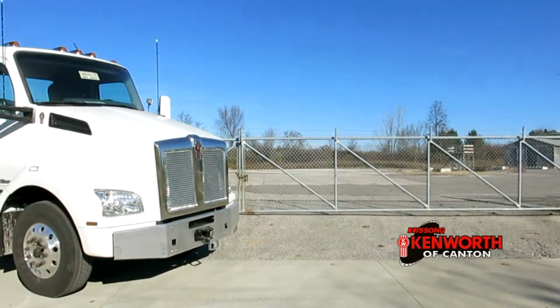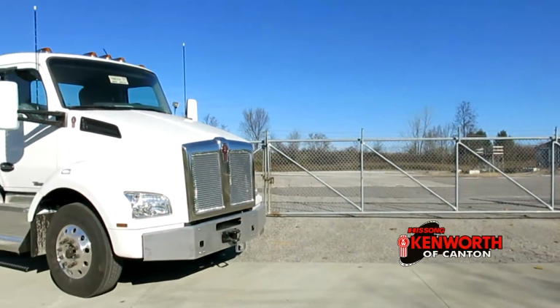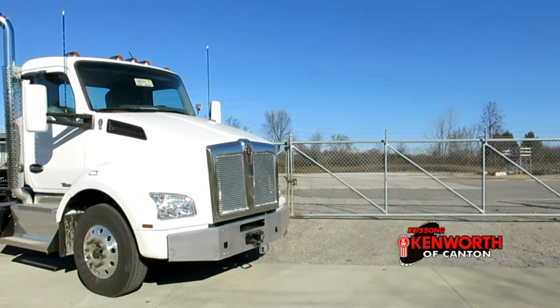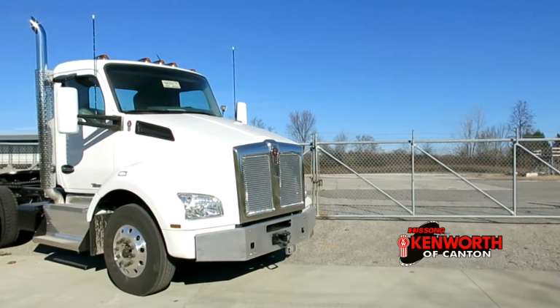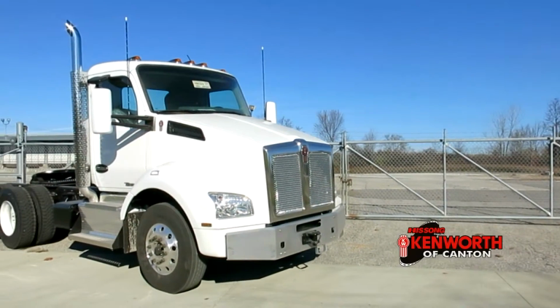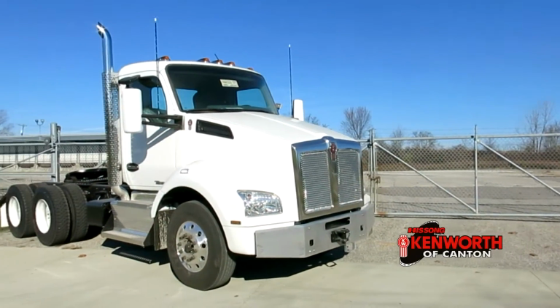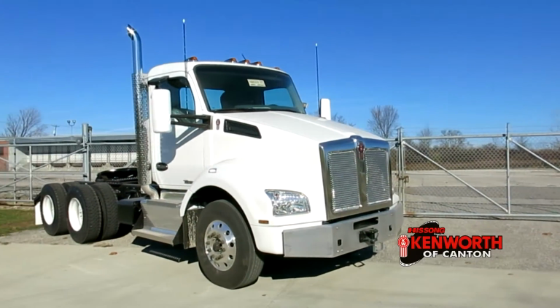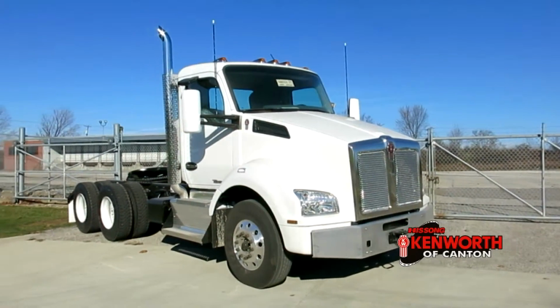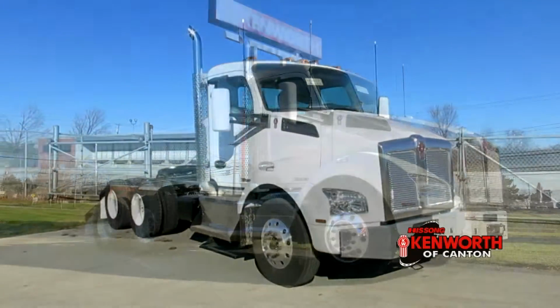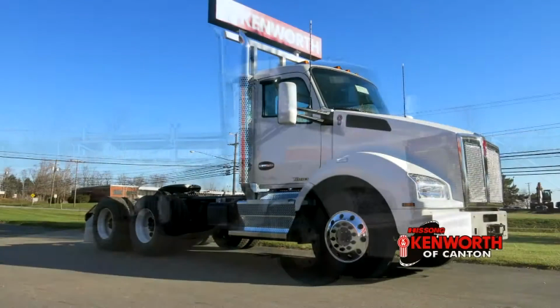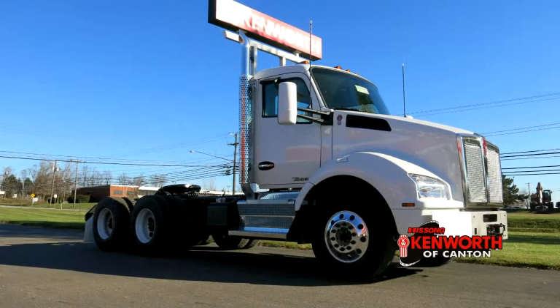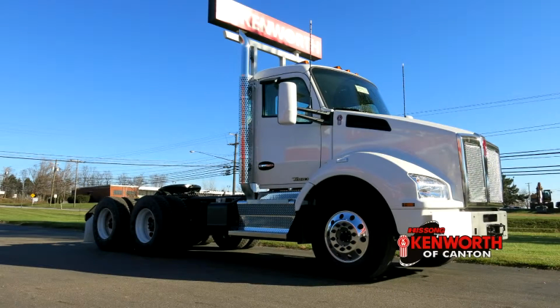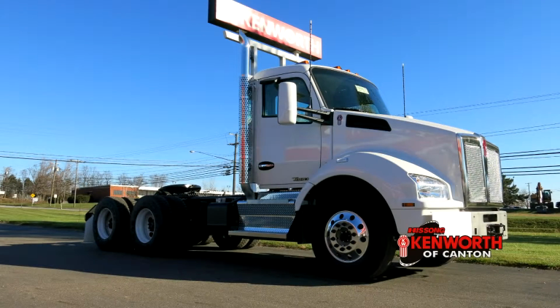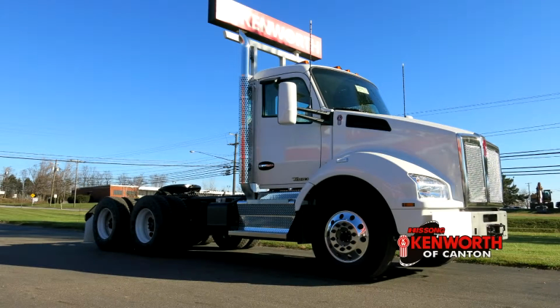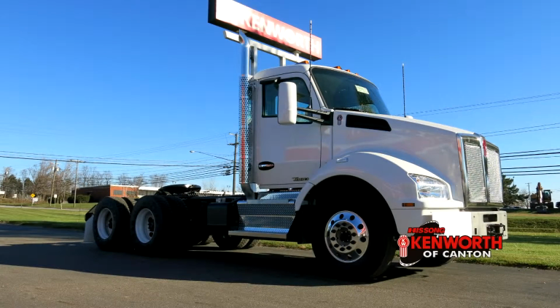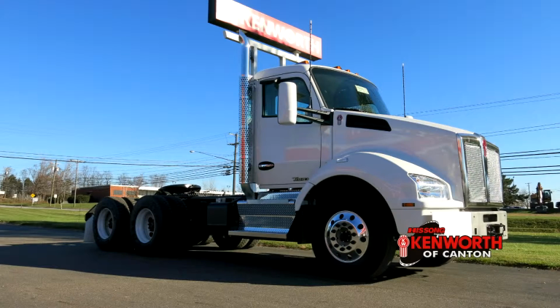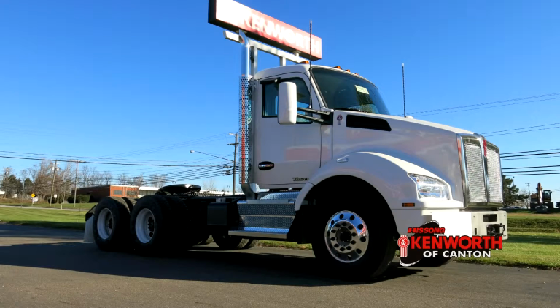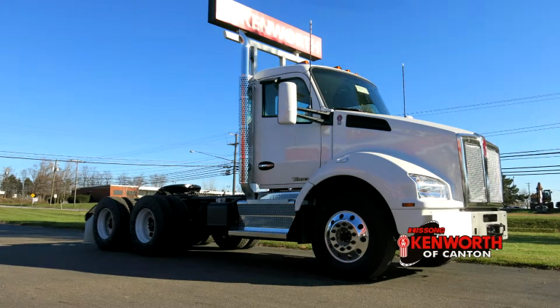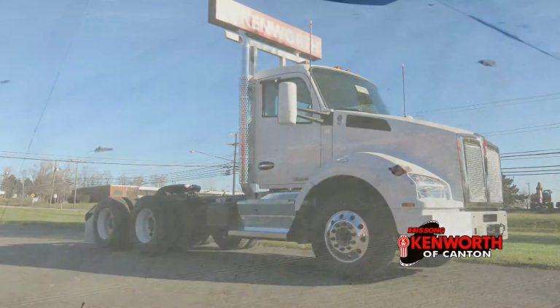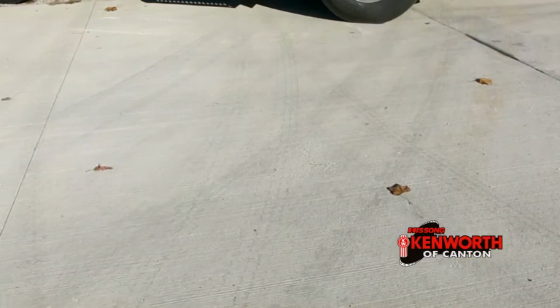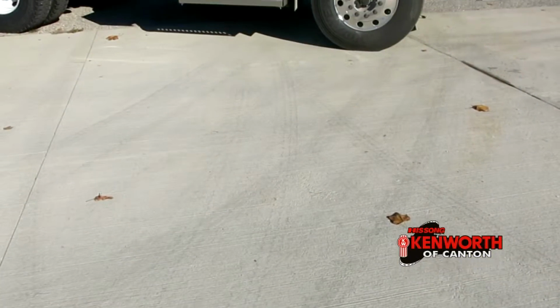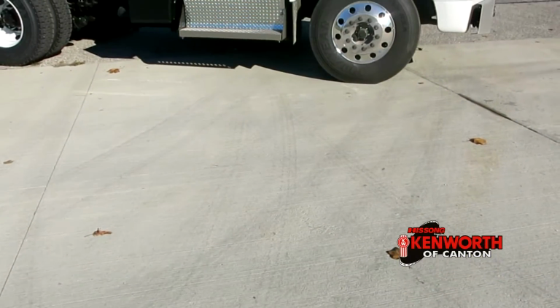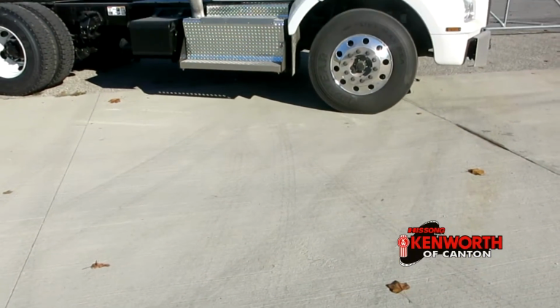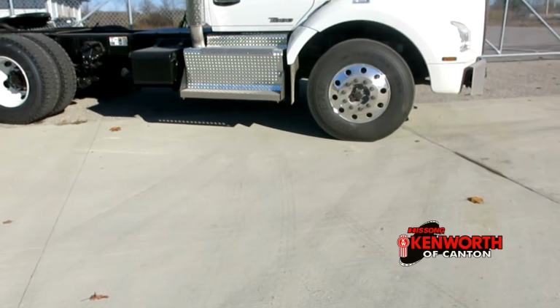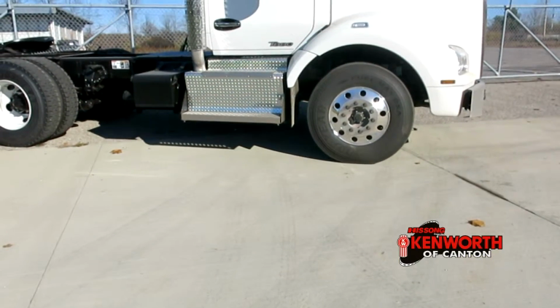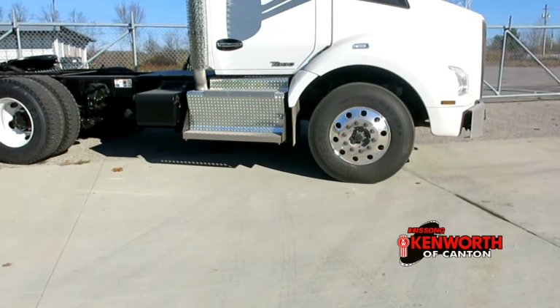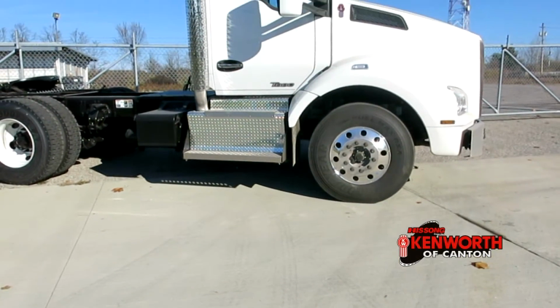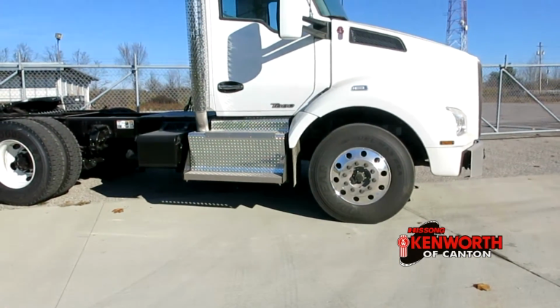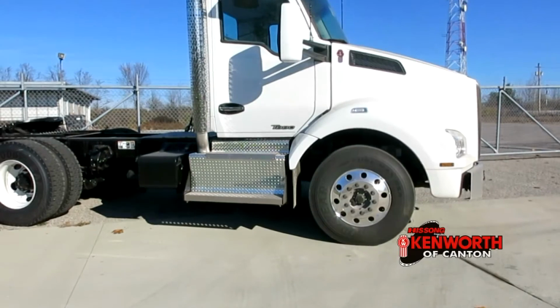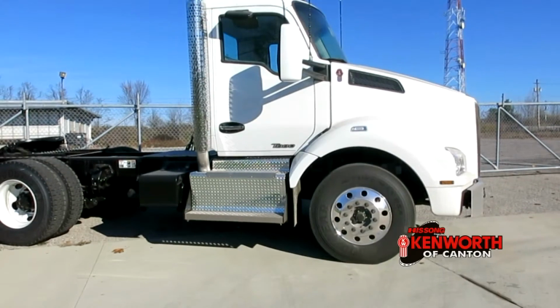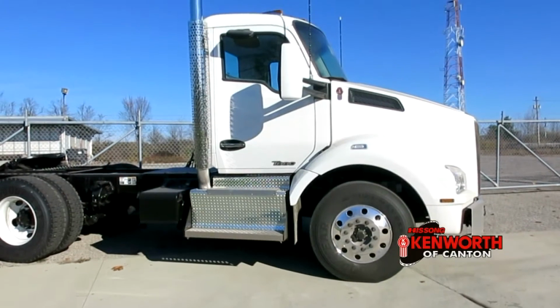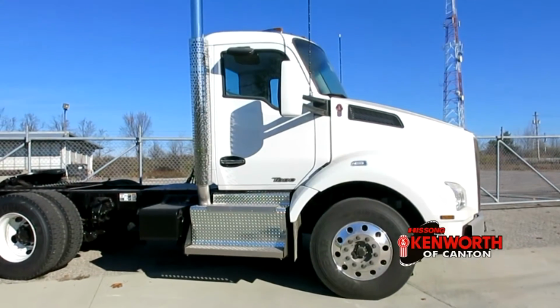Hello everyone, this is Josh at Kenworth of Canton giving you a tour of this brand new 2017 Kenworth T880 Day Cab. This 185 inch wheelbase chassis sits under the classic white day cab that's ready to go to work wherever you need it.